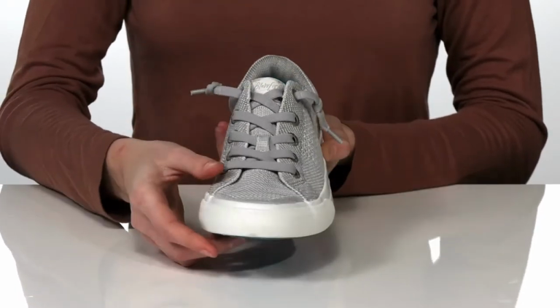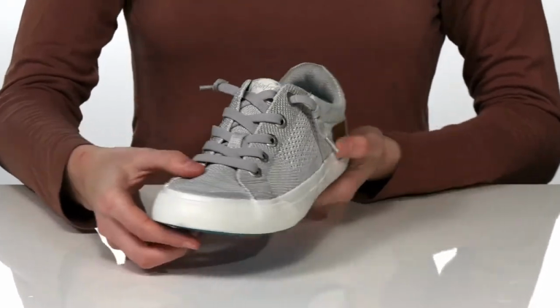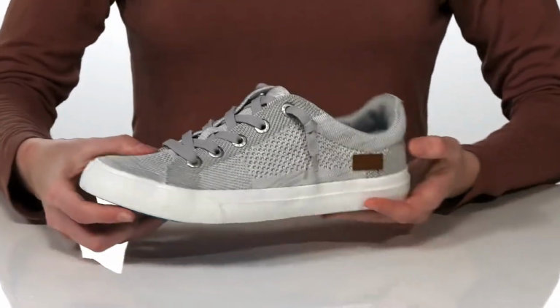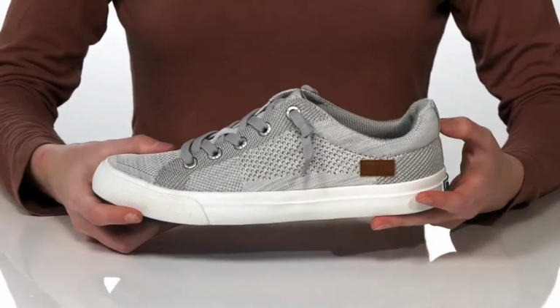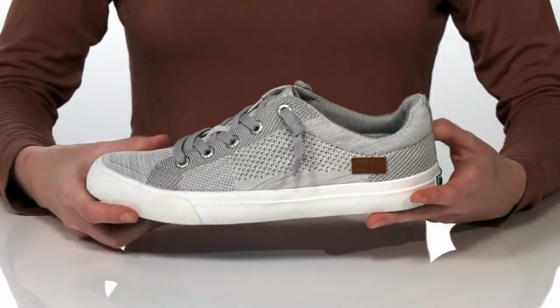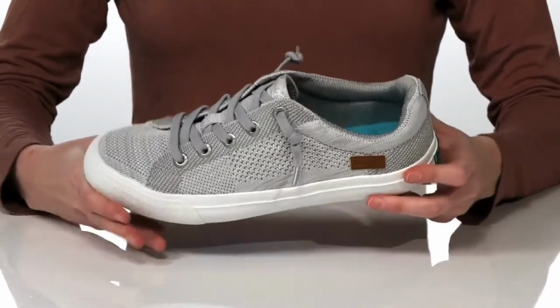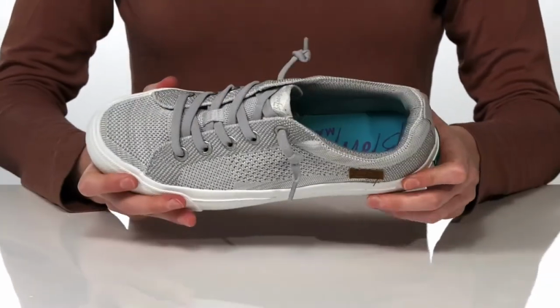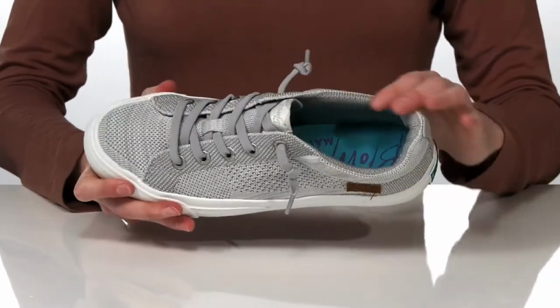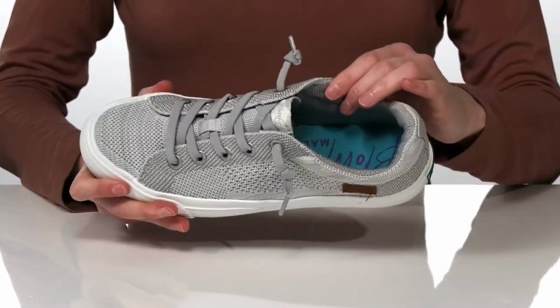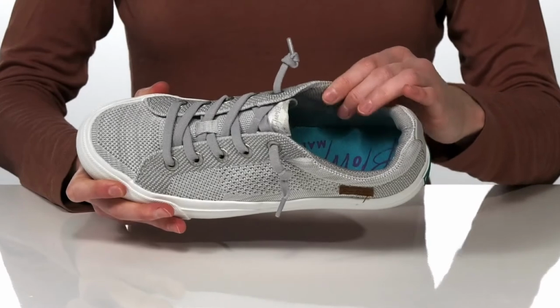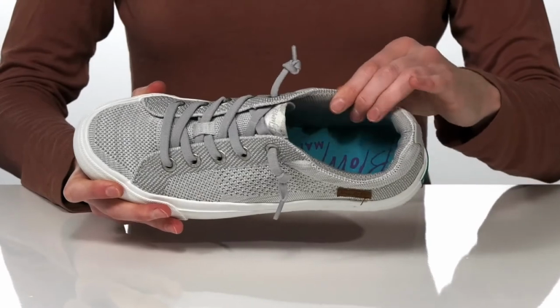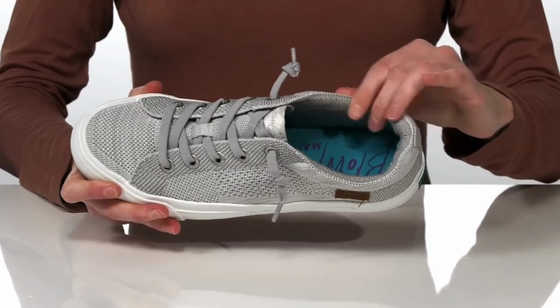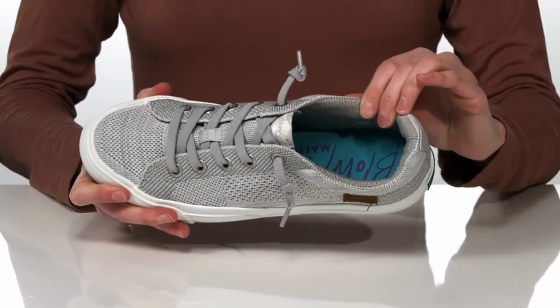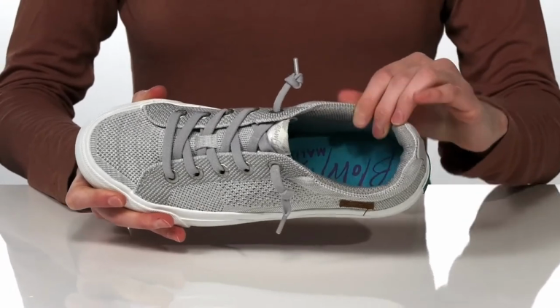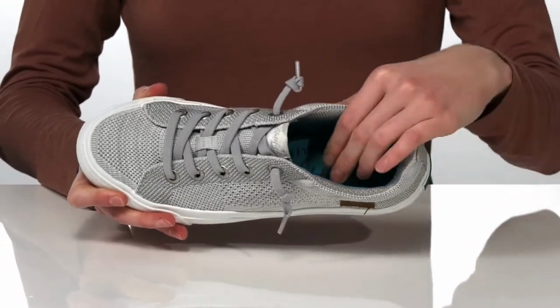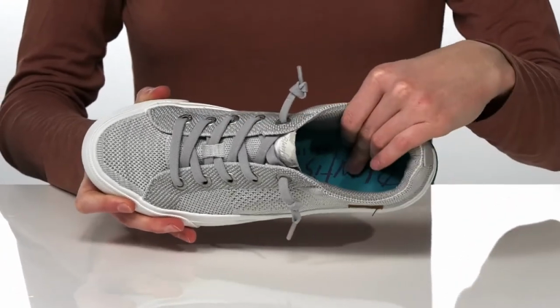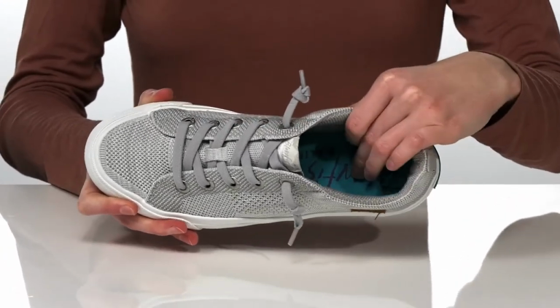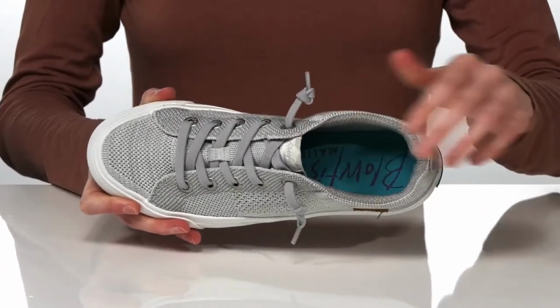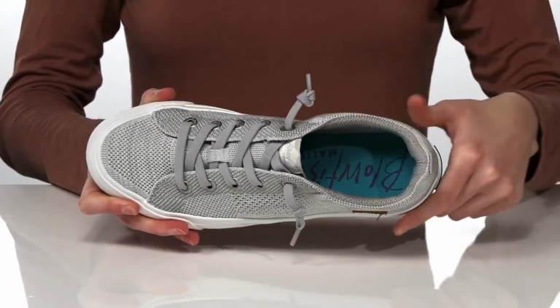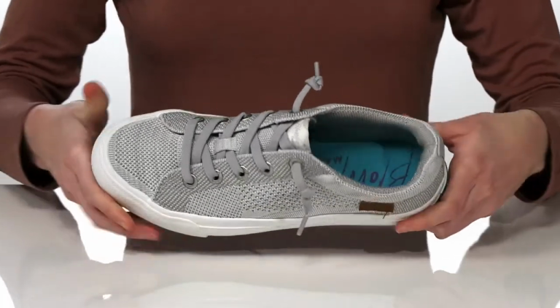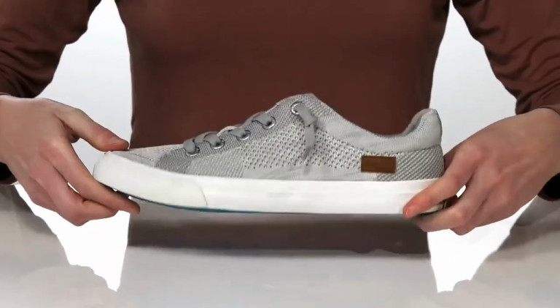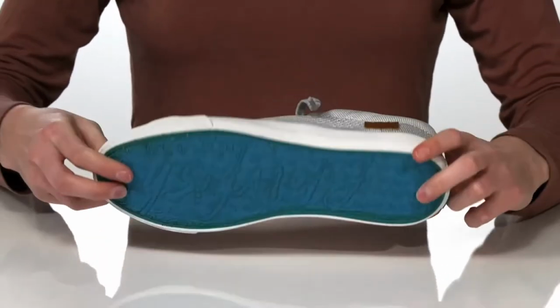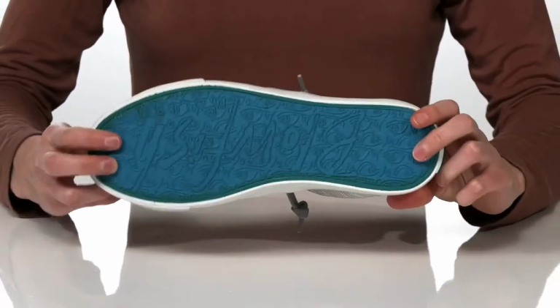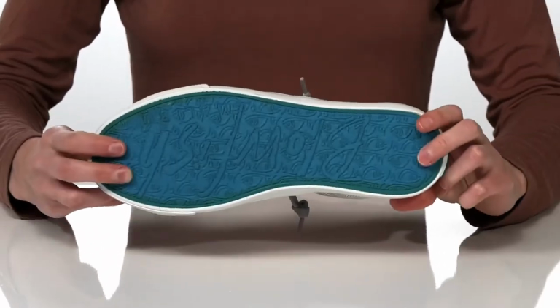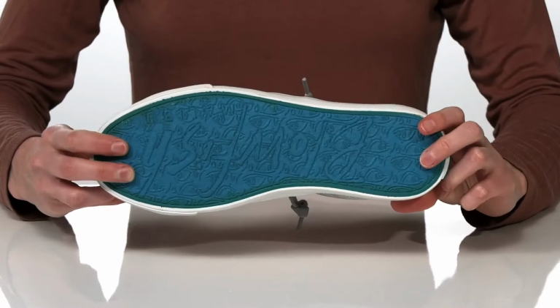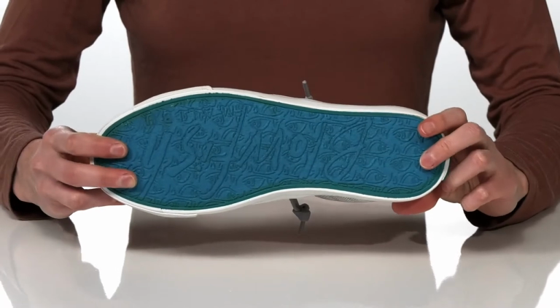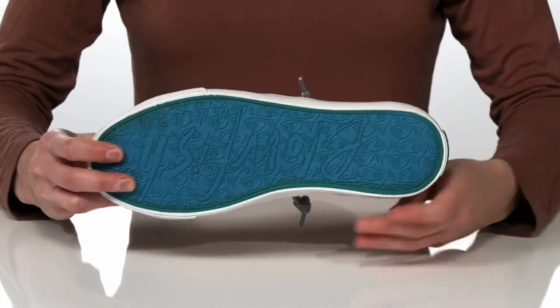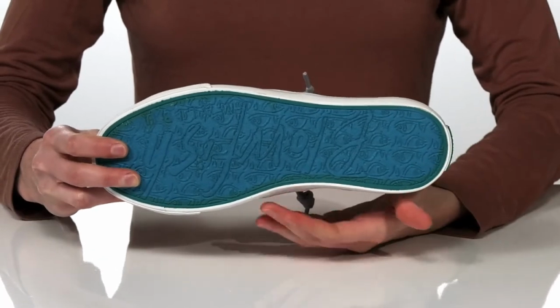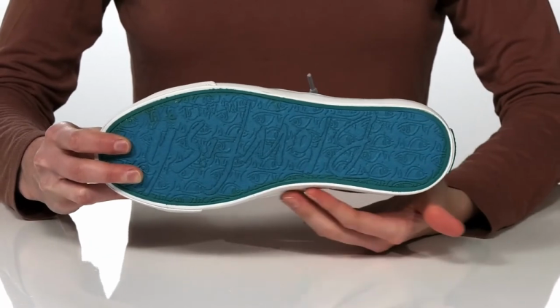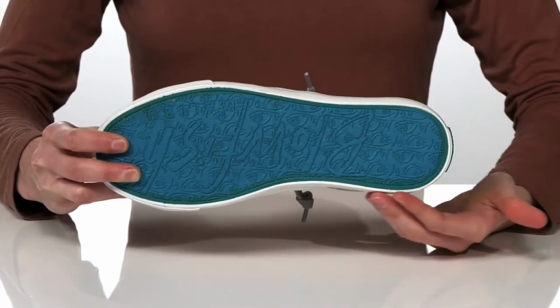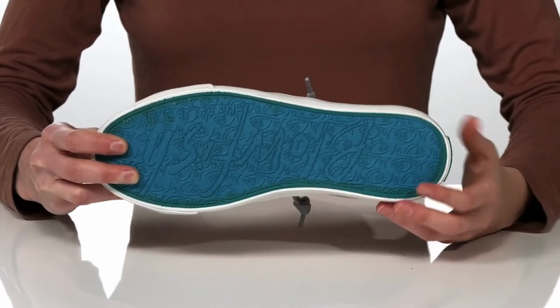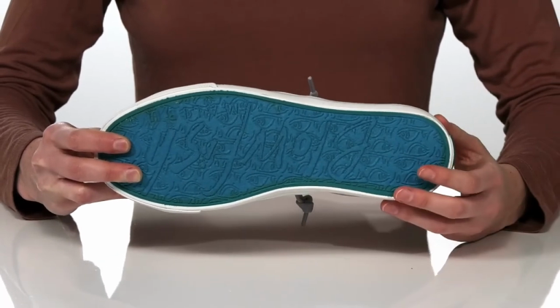Inside is textile lined with cushioning around the collar and down in the footbed, and it's all on top of a textured blue outsole that has the Blowfish logo.